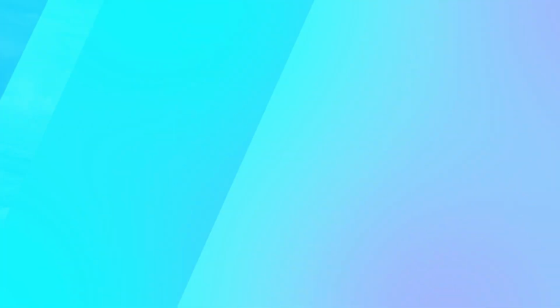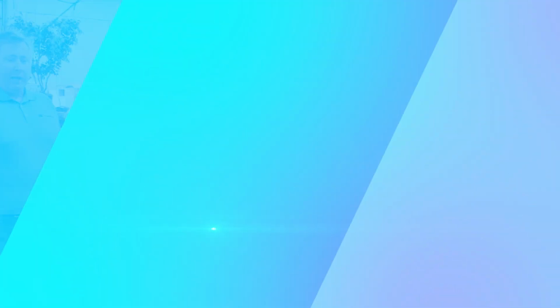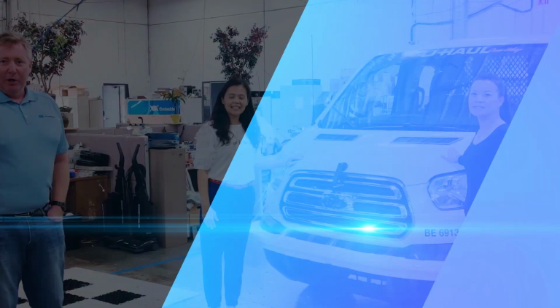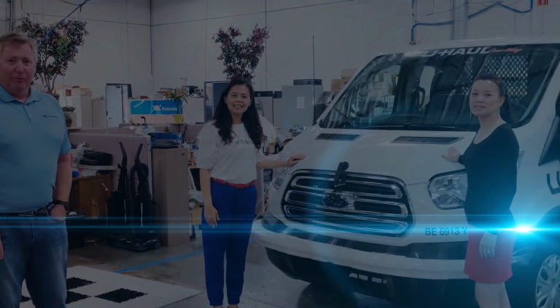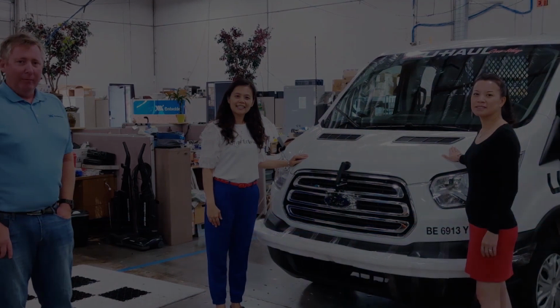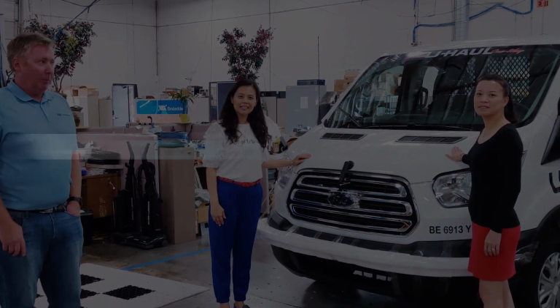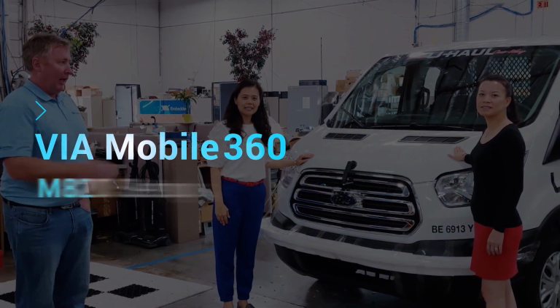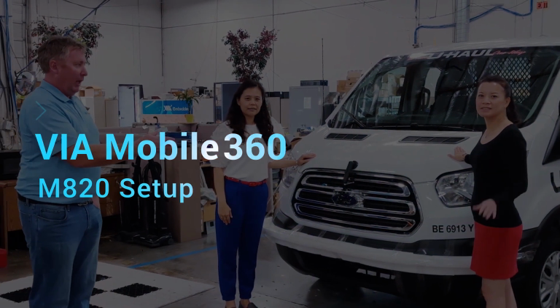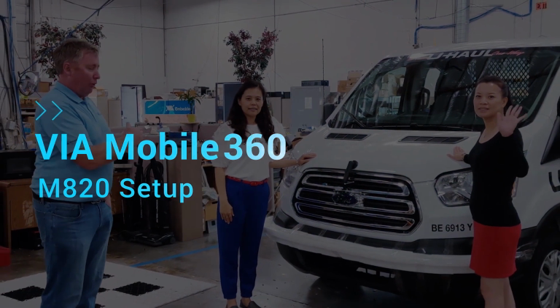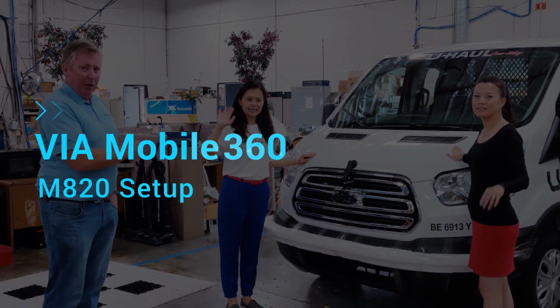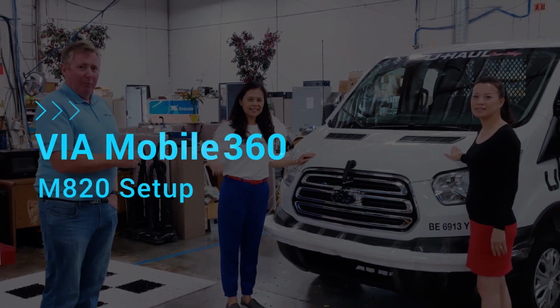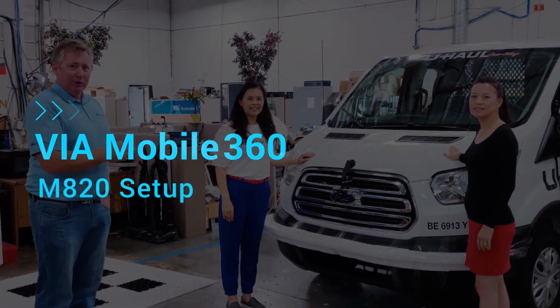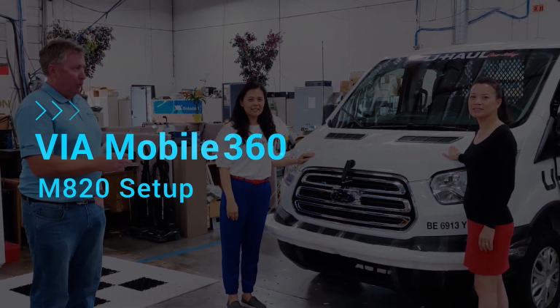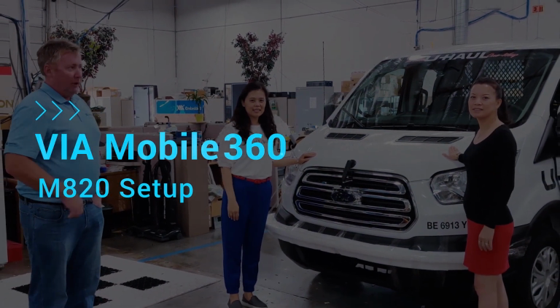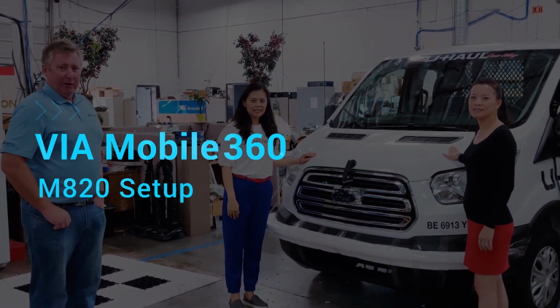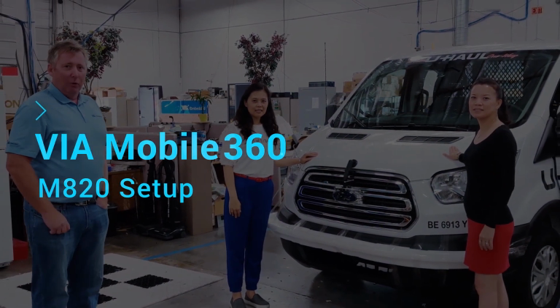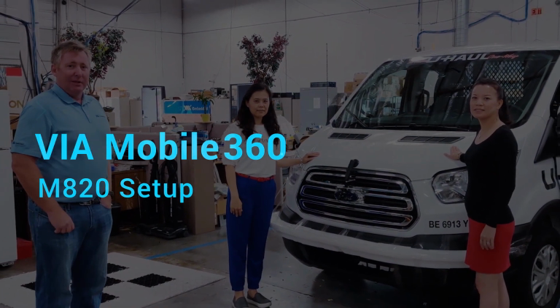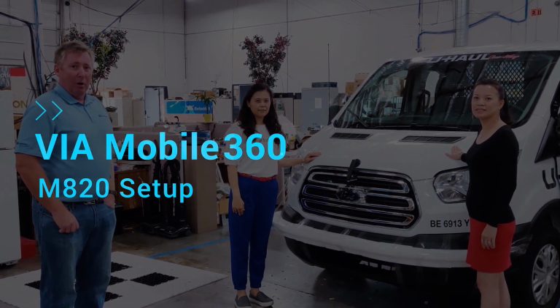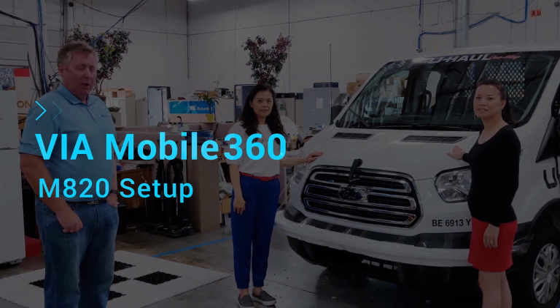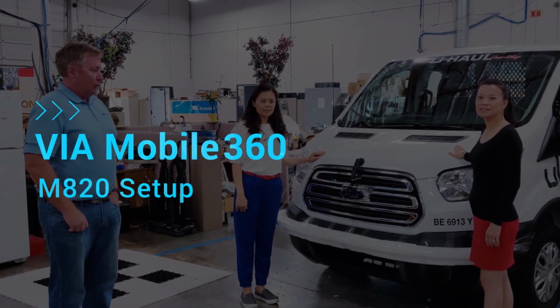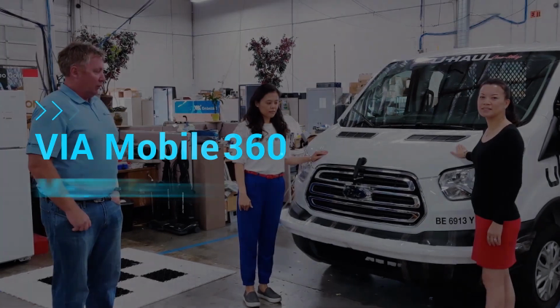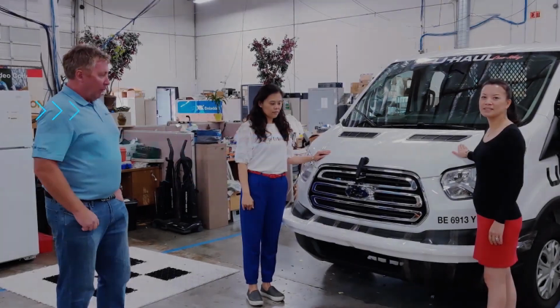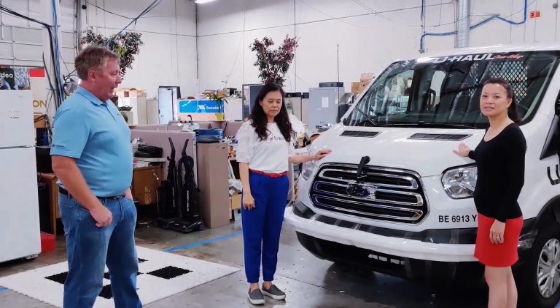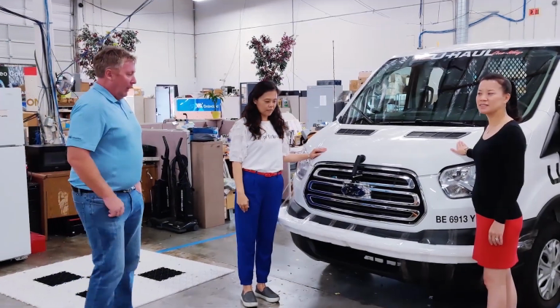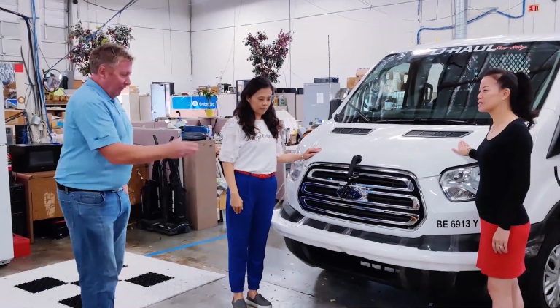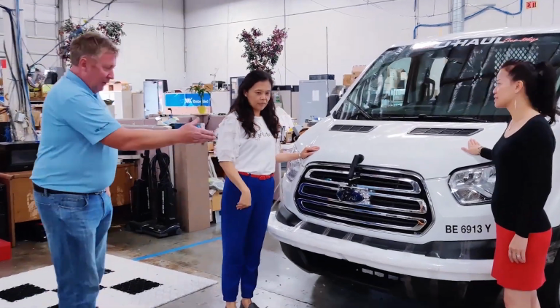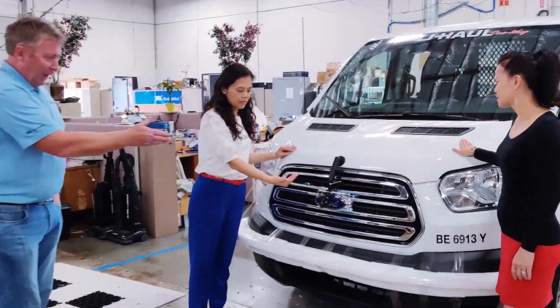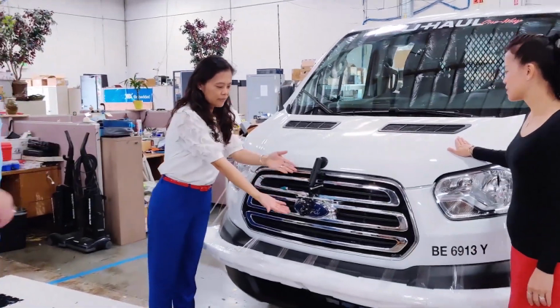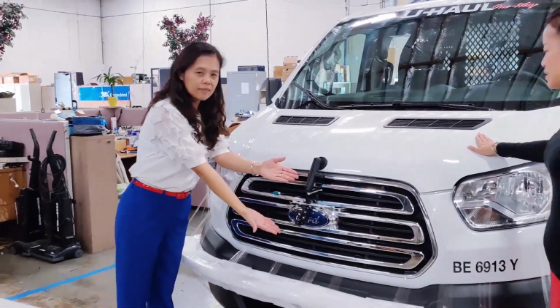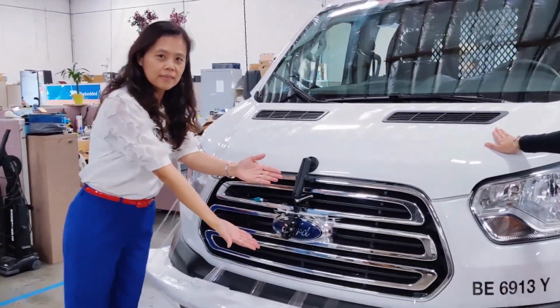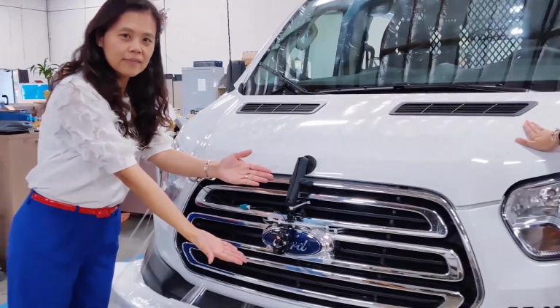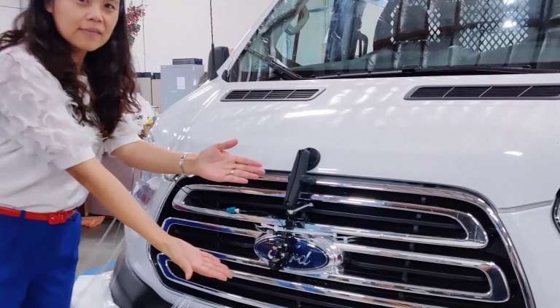Hi, I'm Ciaran from VIA and I'm here with Amy and Audrey. We wanted to show you the setup for today's demo. To start with, we have a front camera at the targeted height for this vehicle.